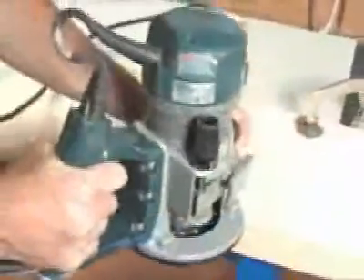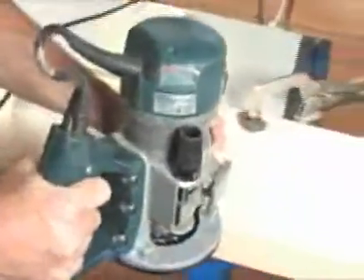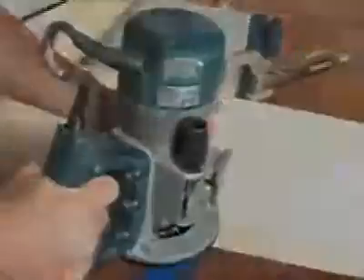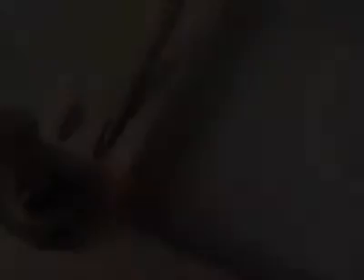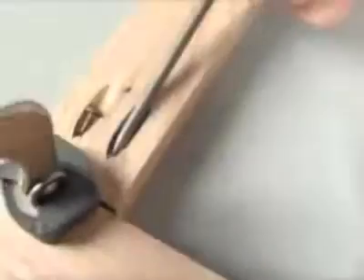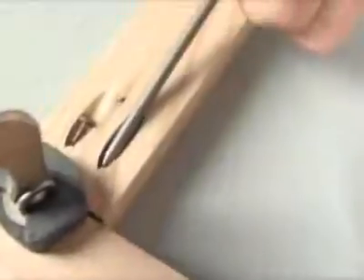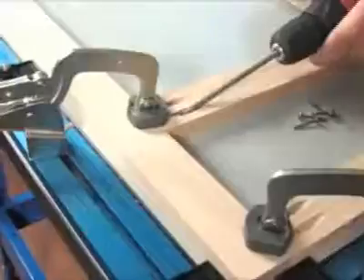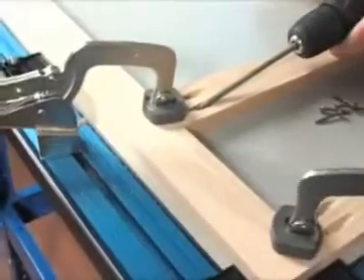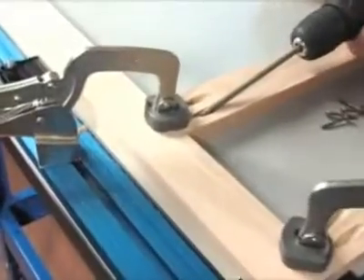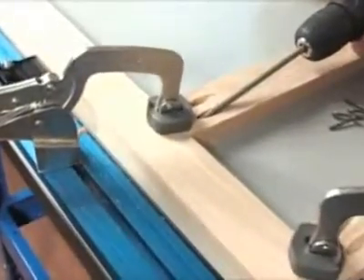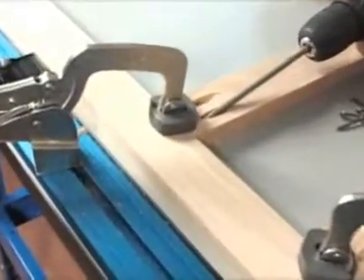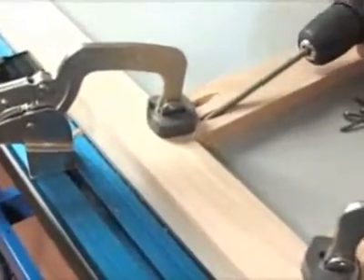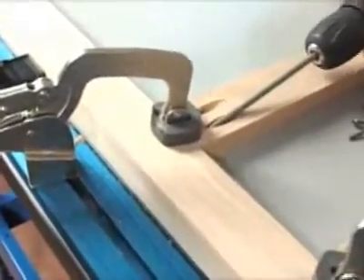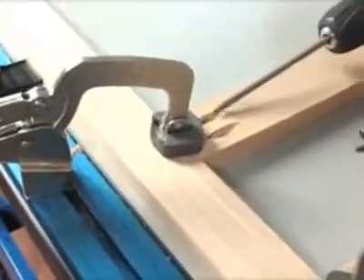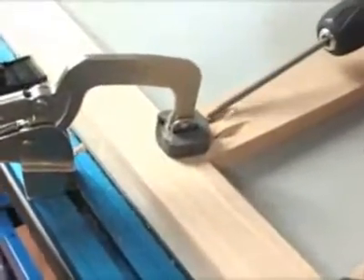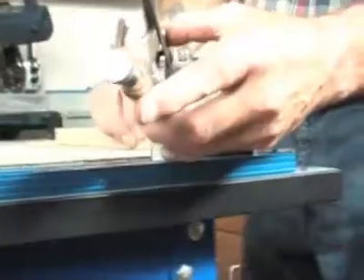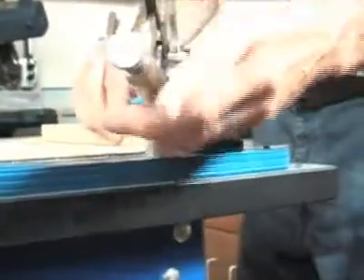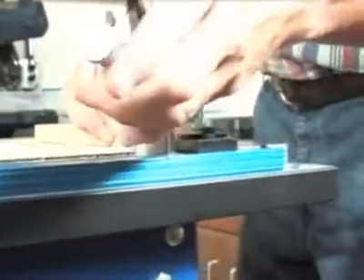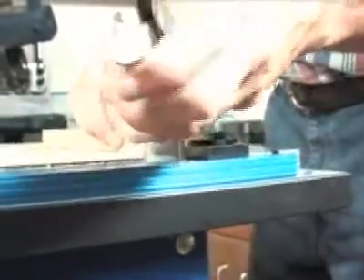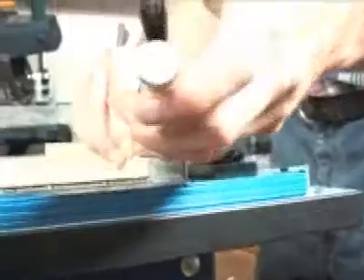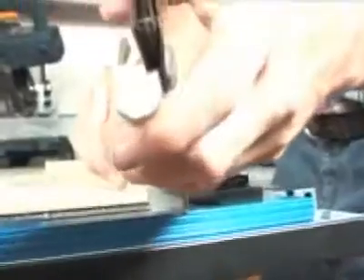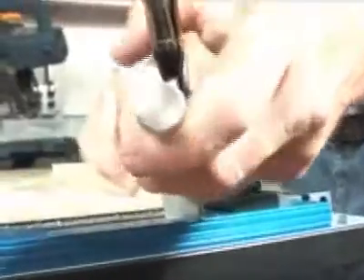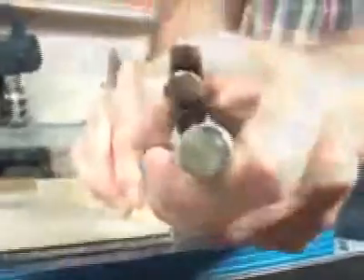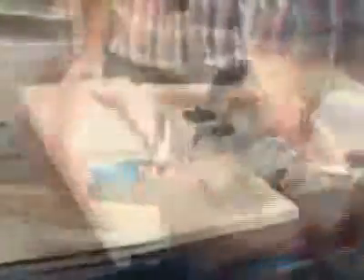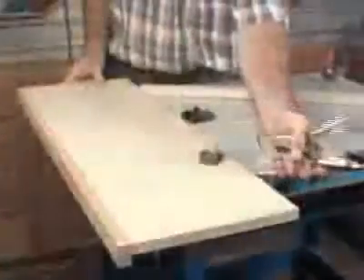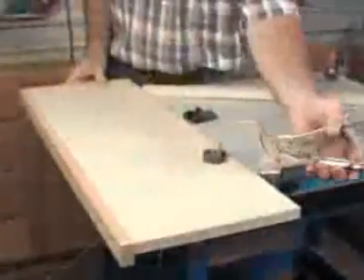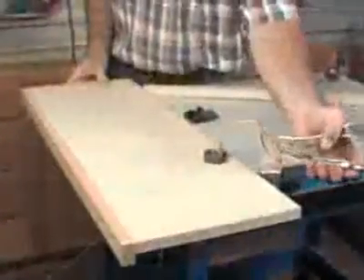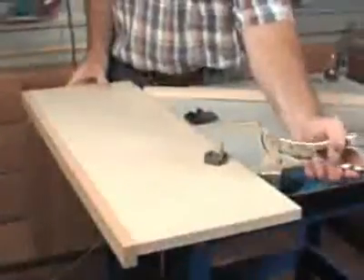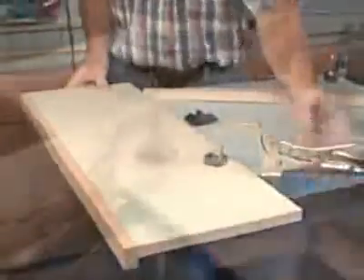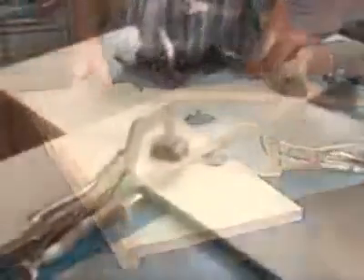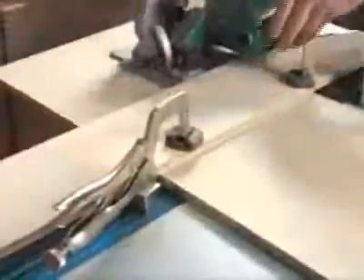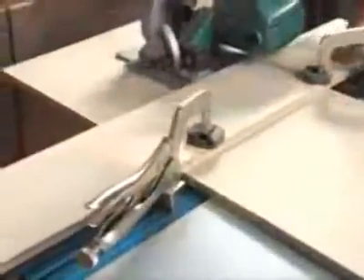If you've ever struggled to get perfectly flush pocket screw joints, ever failed to get your clamps positioned exactly where you need them, or have ever just needed an extra set of hands around the workshop, this is exactly what you've been looking for.